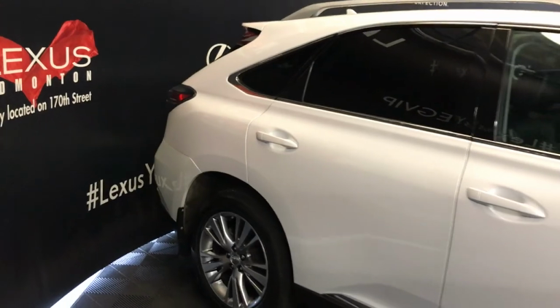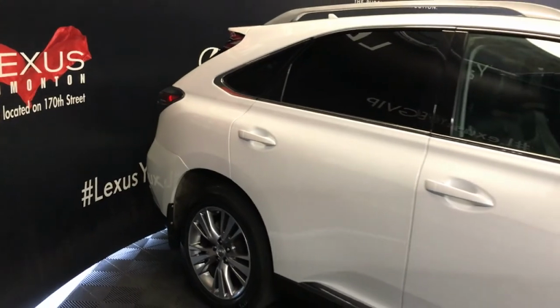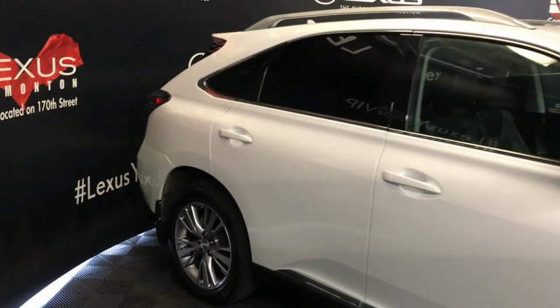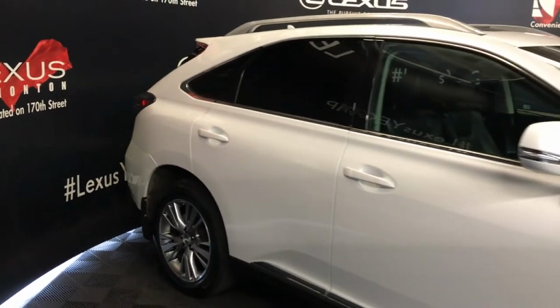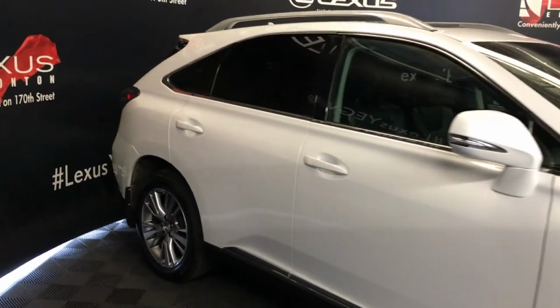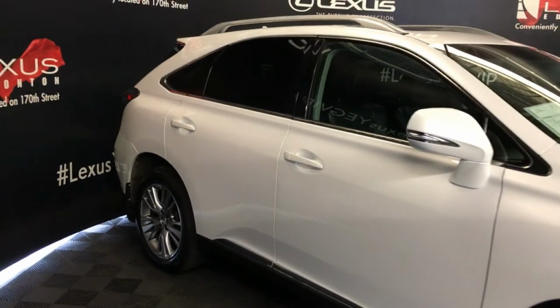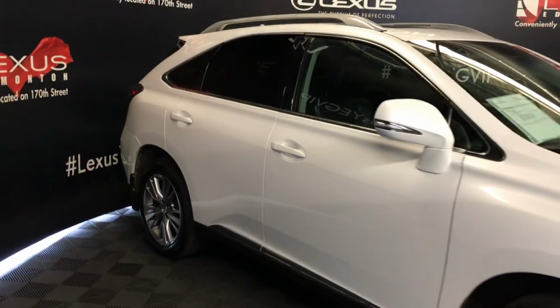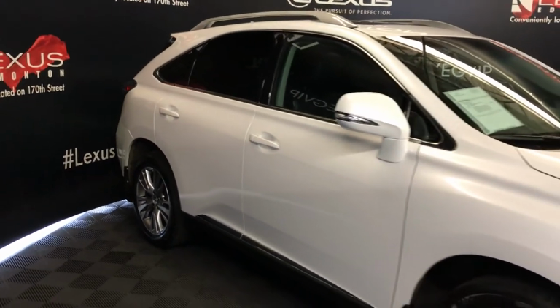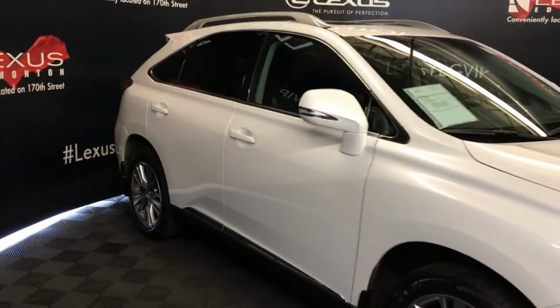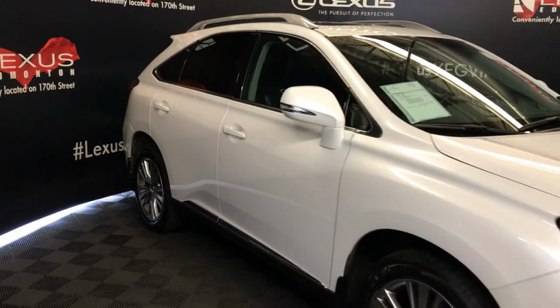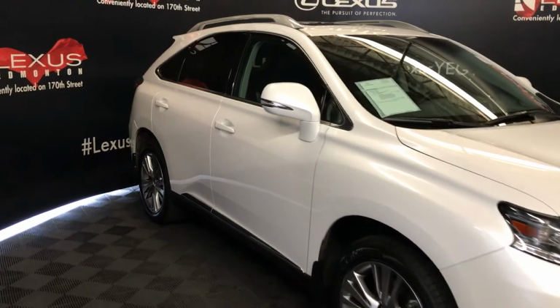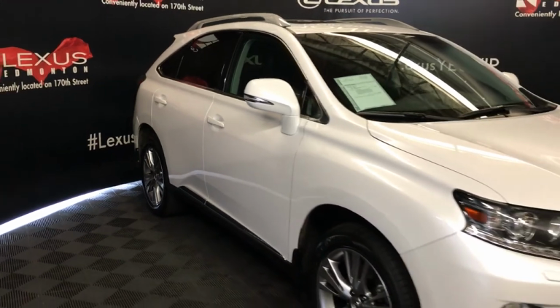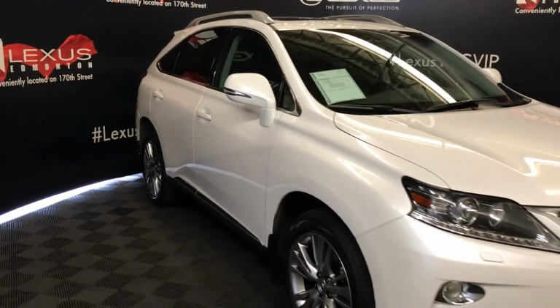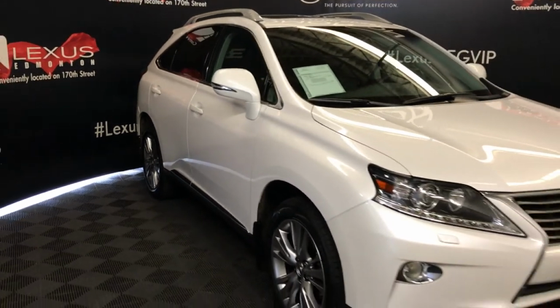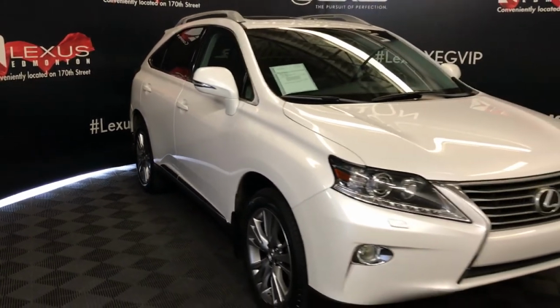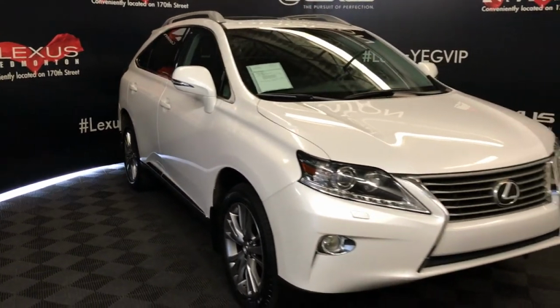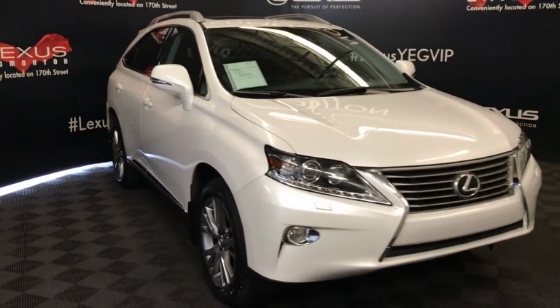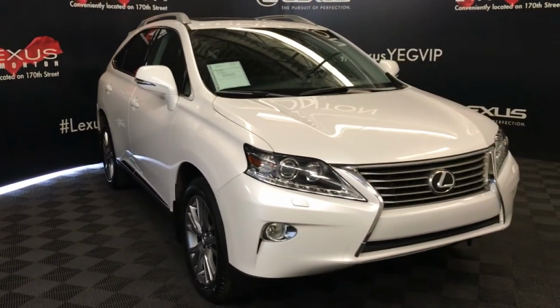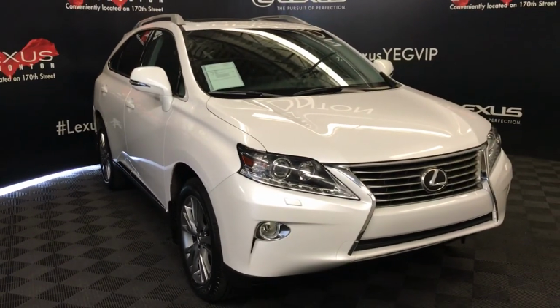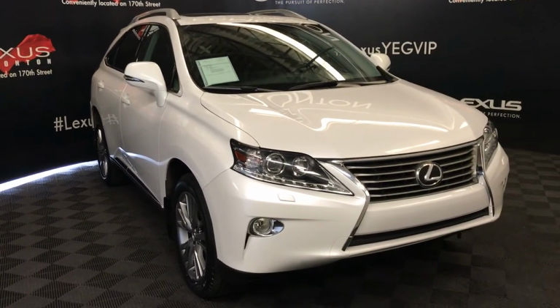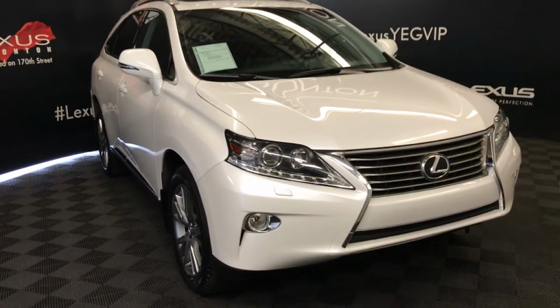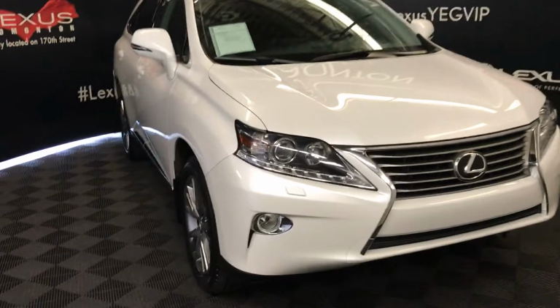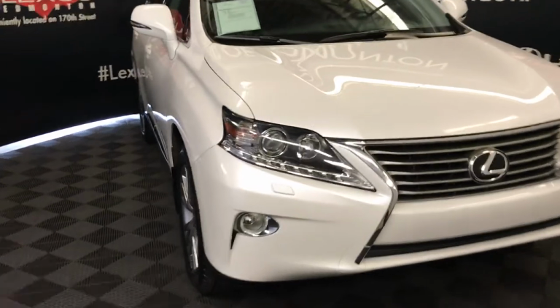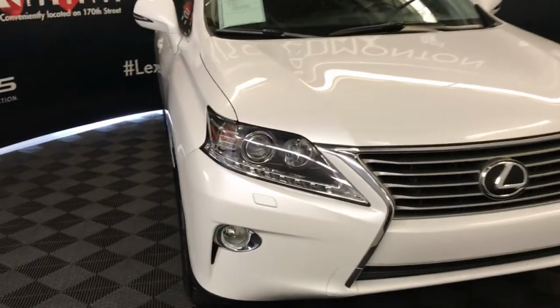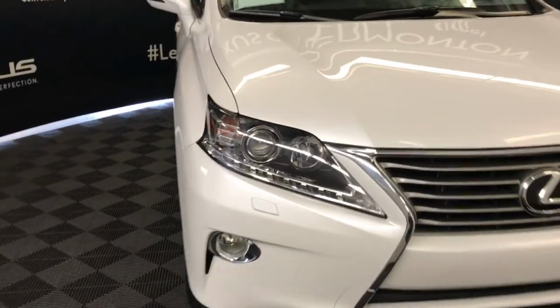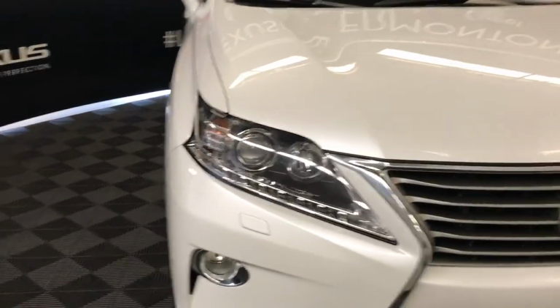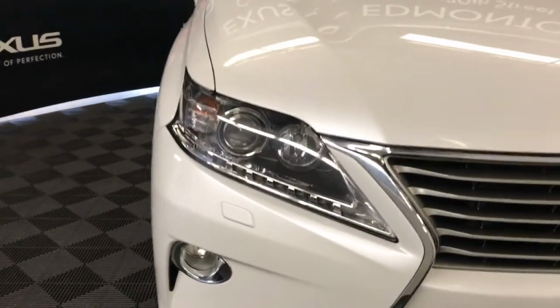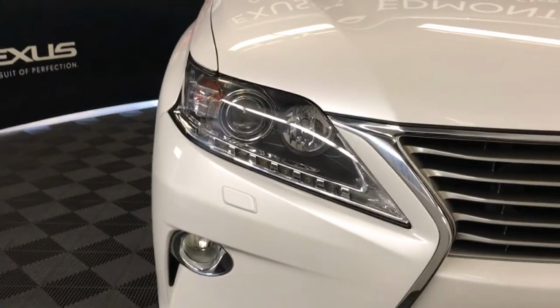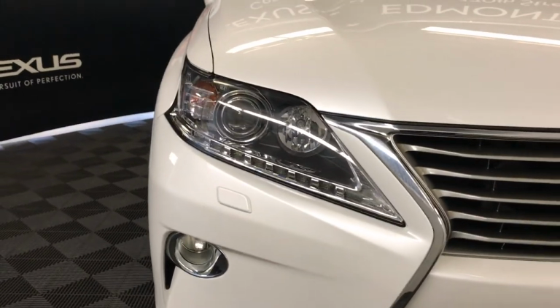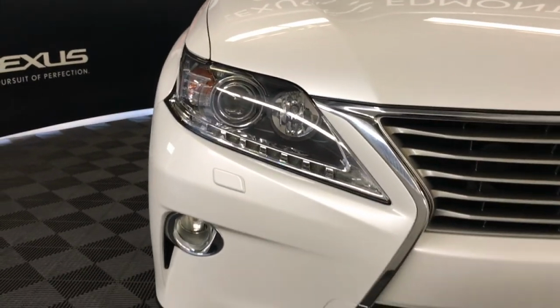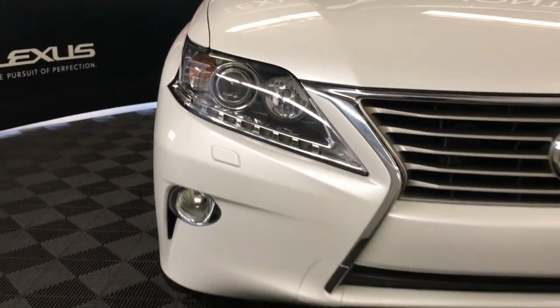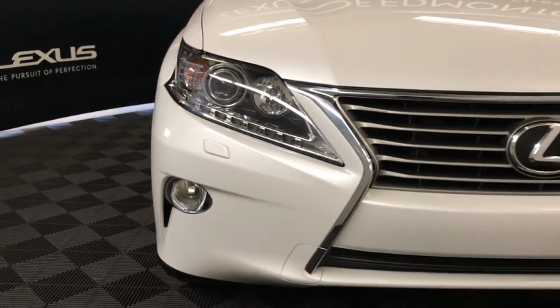Integrated turn signal lights under the side mirrors — auto-dimming and power folding. Auto-leveling headlamp system. Xenon headlamps with headlamp washers. LED daytime running strip lights and fog lights.